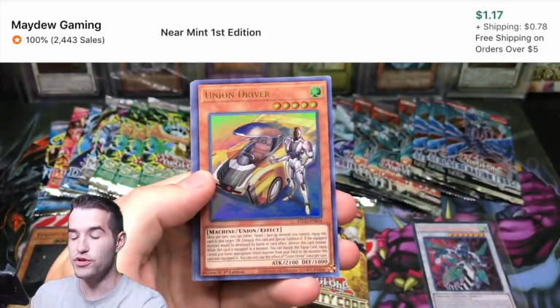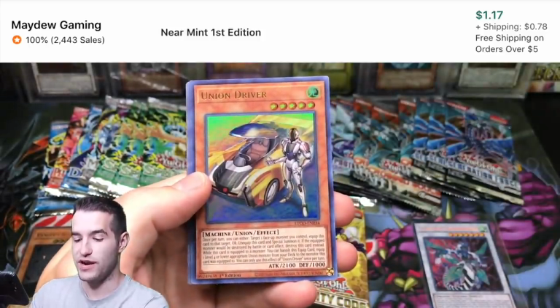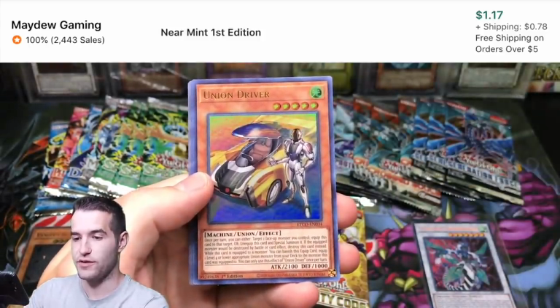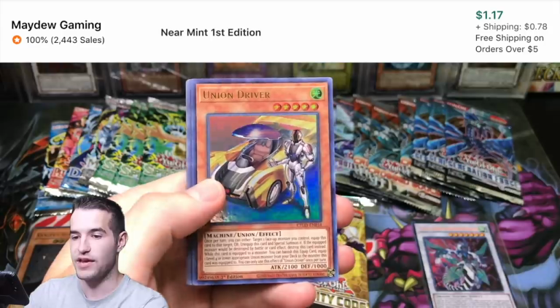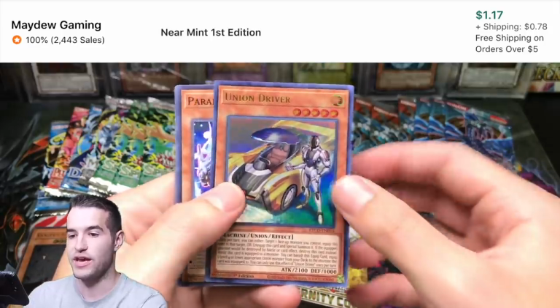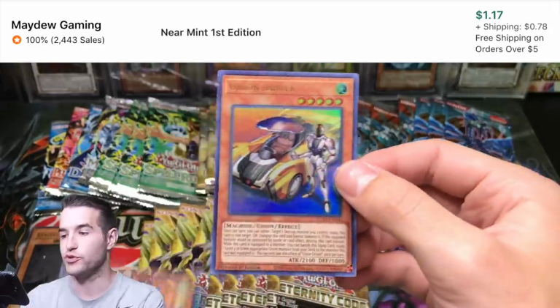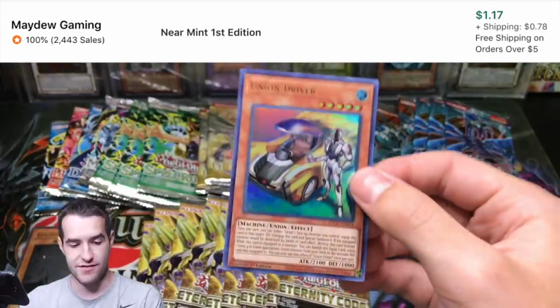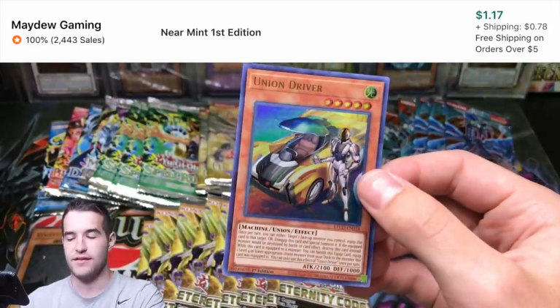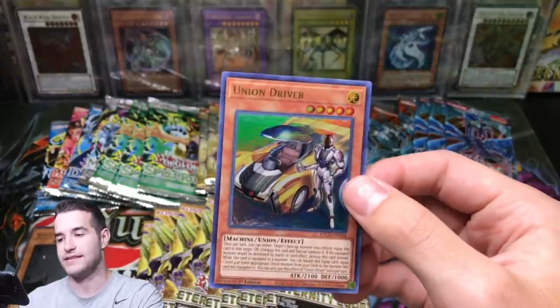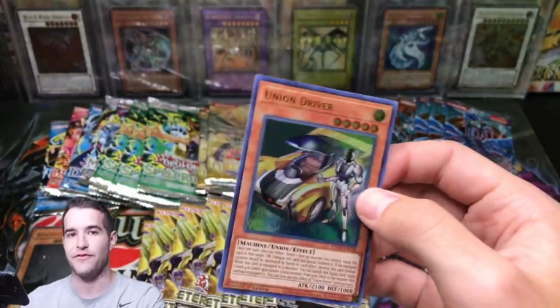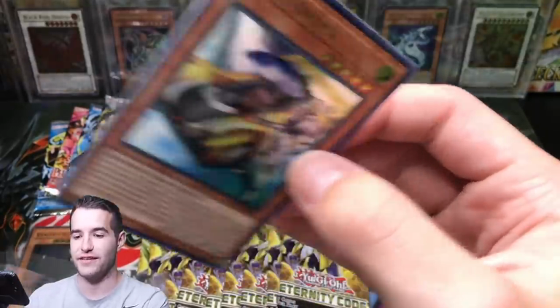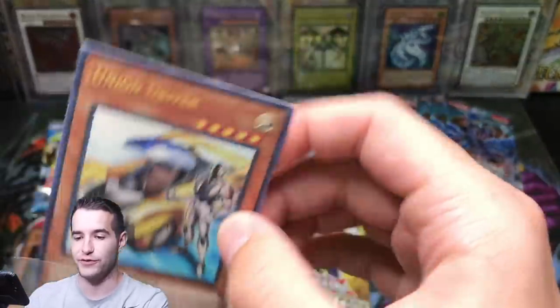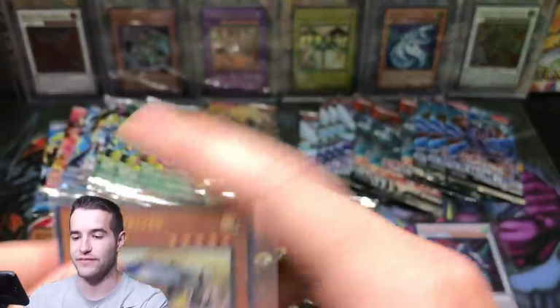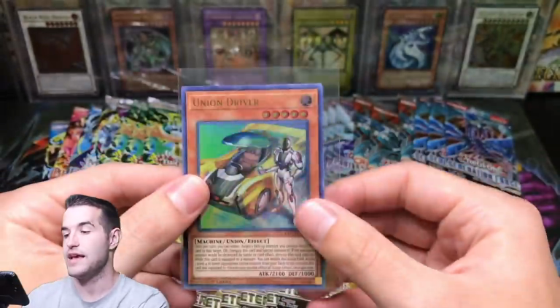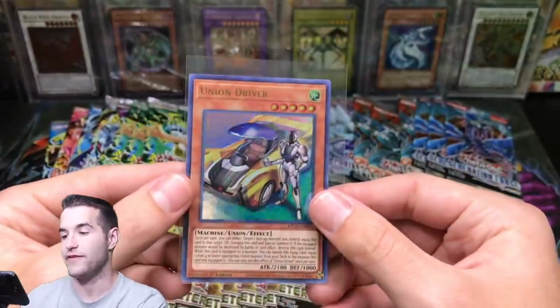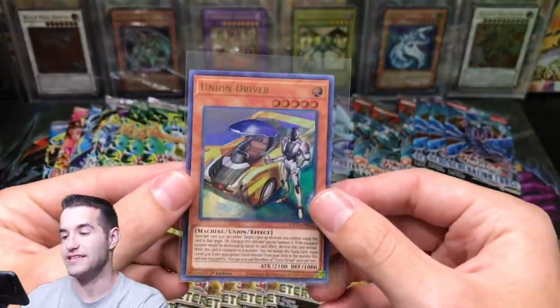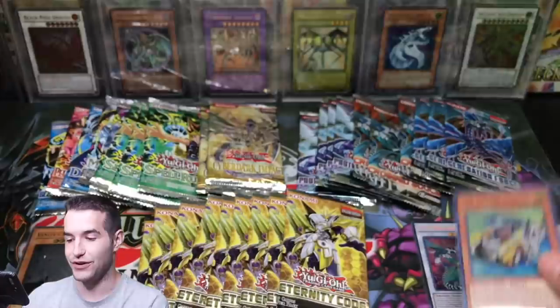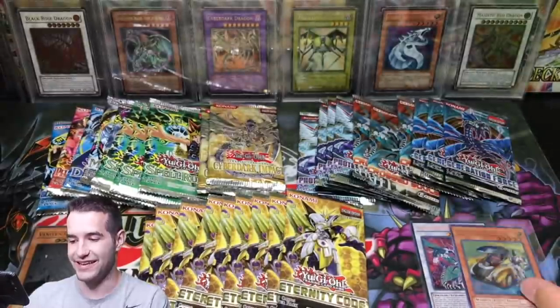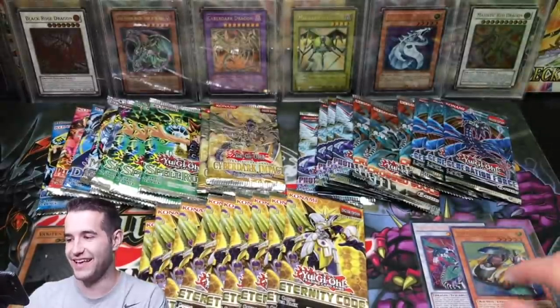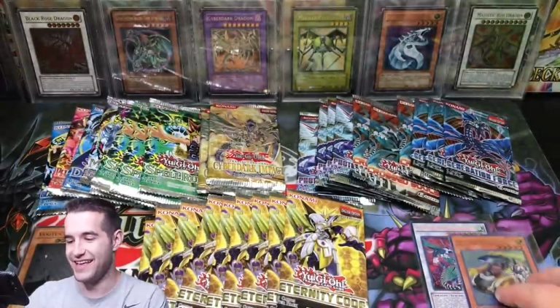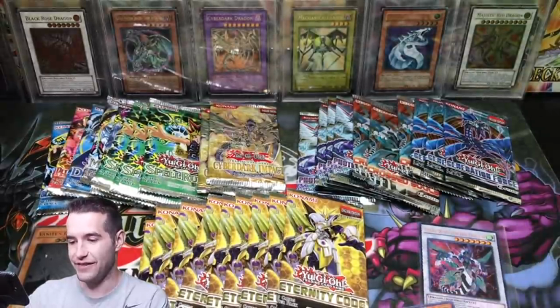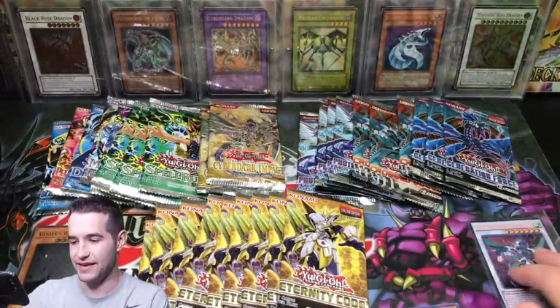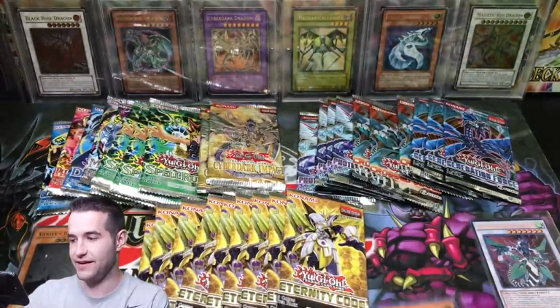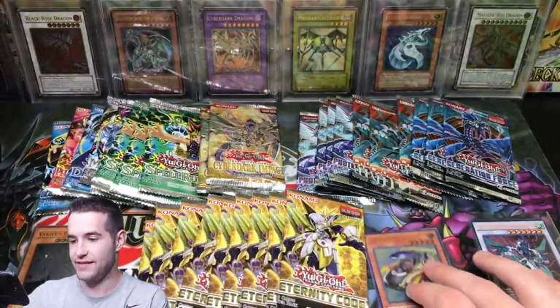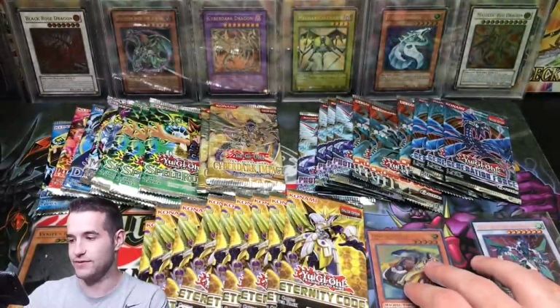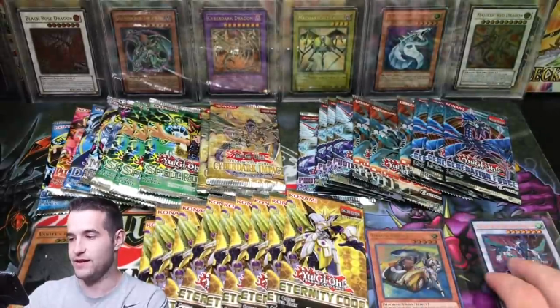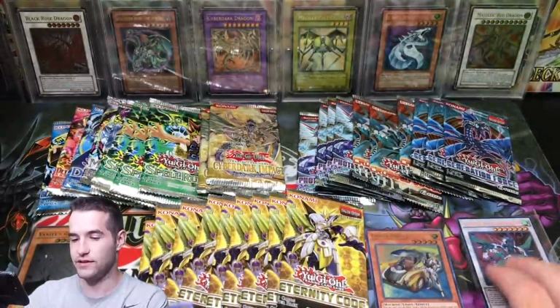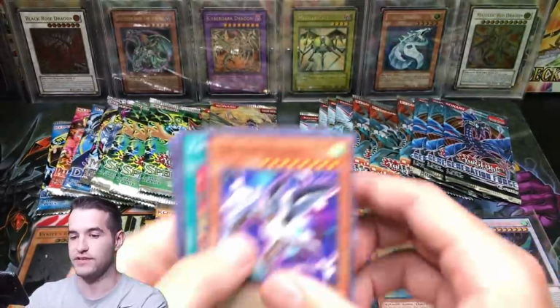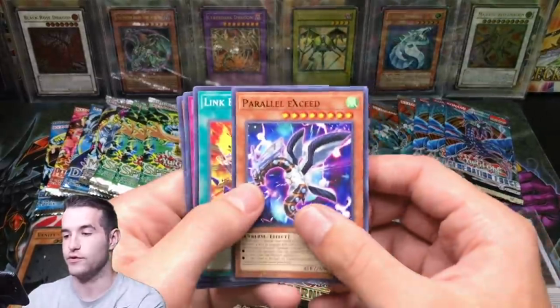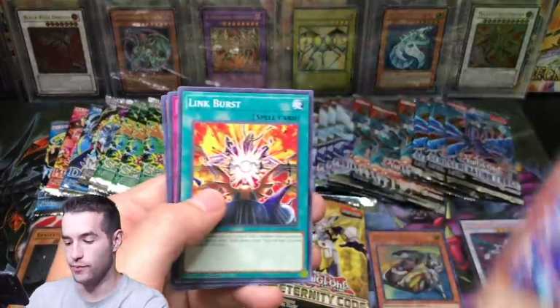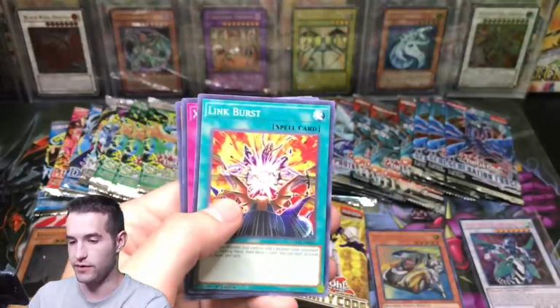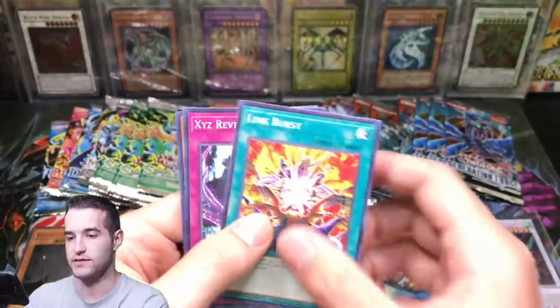Union Driver — okay, we got an Ultra Rare. I'll take it. We finally hit an Ultra Rare and I finally didn't call it. We've got the Clear Wing Synchro Dragon Parallel Exceed.